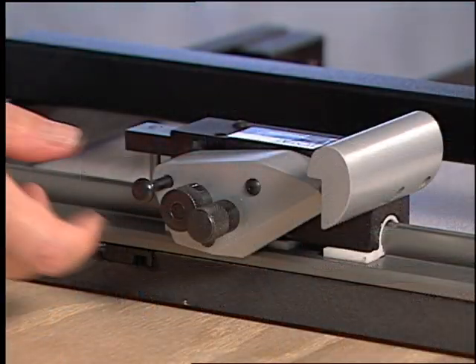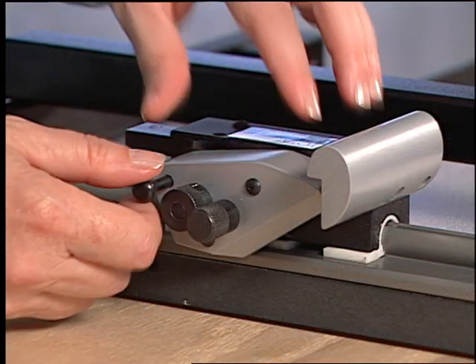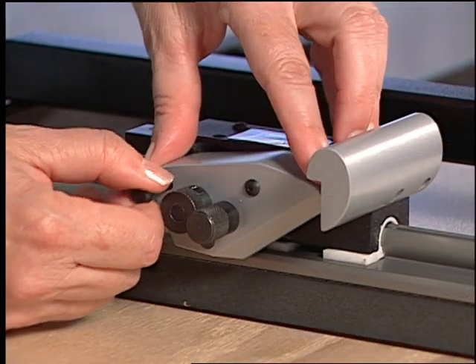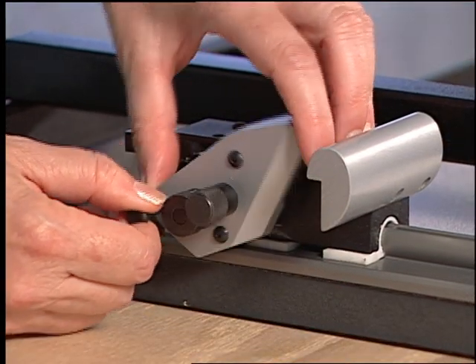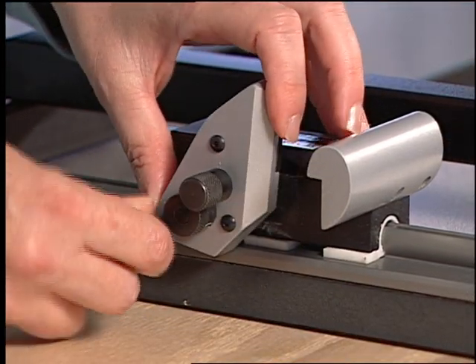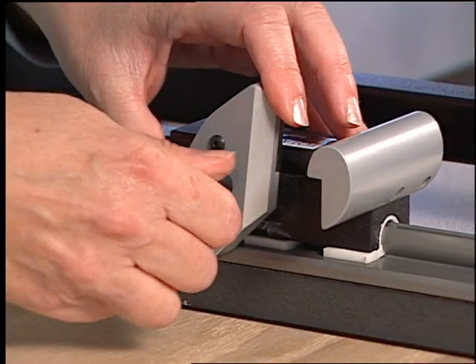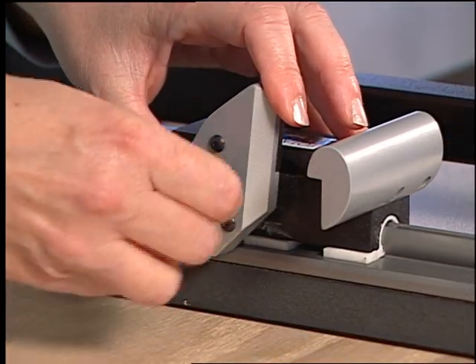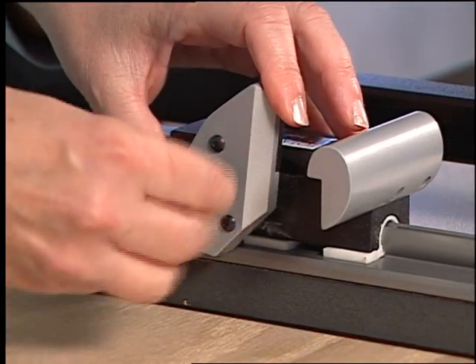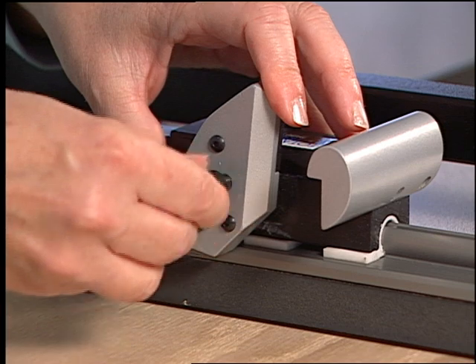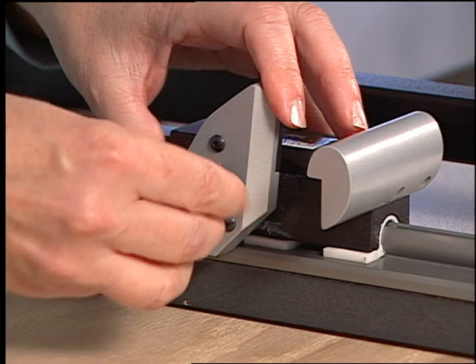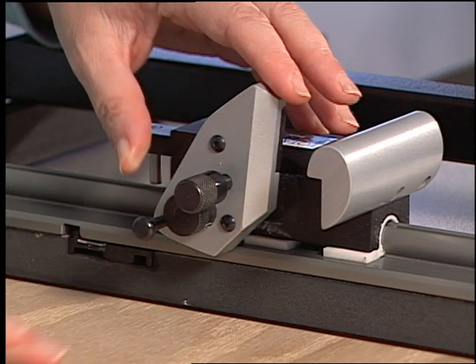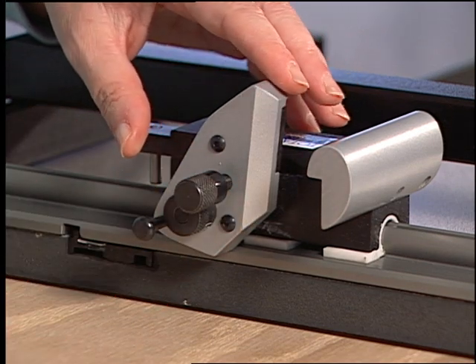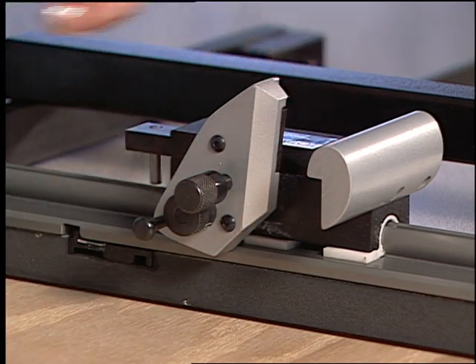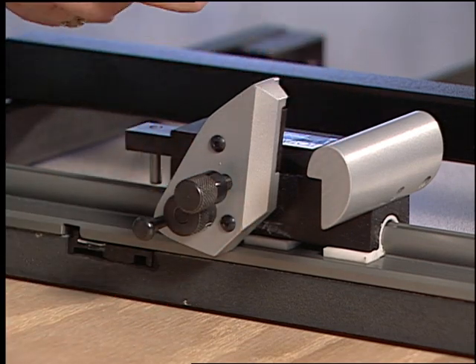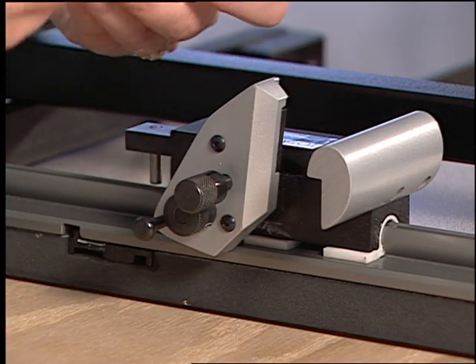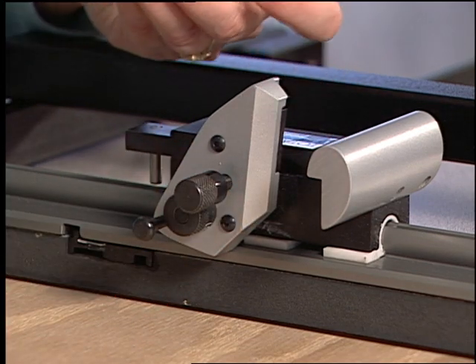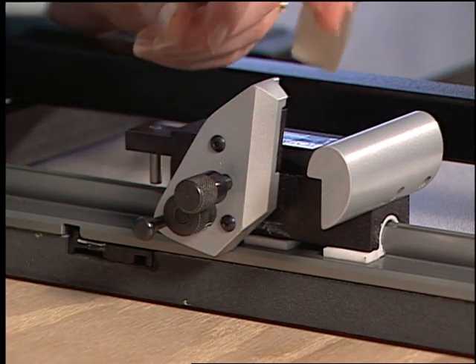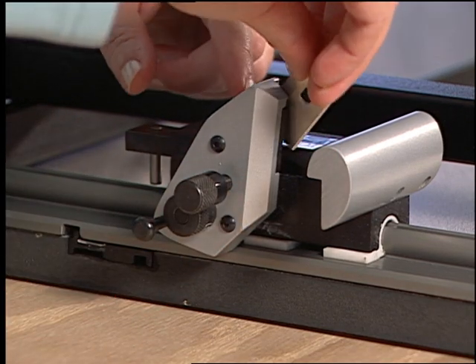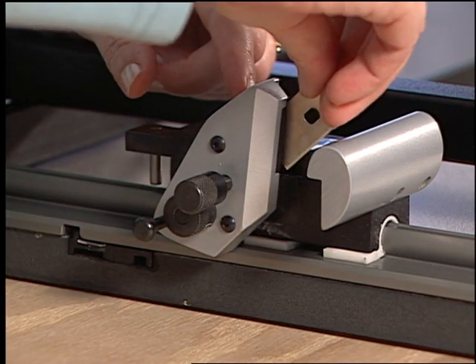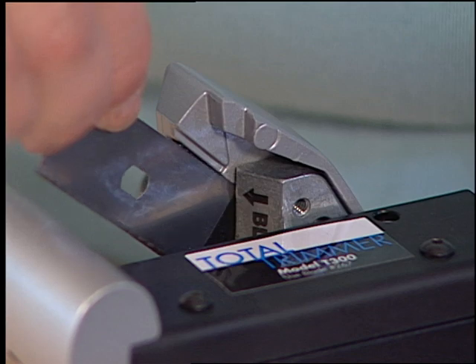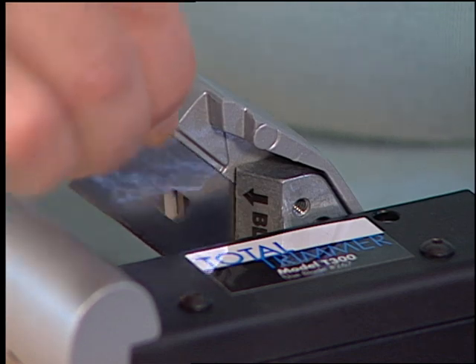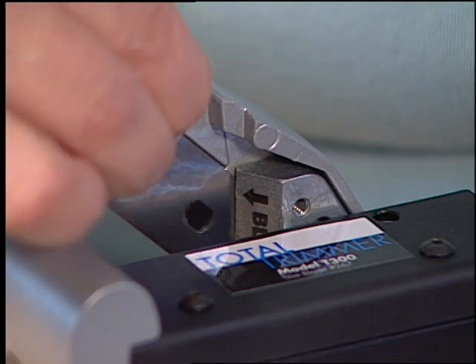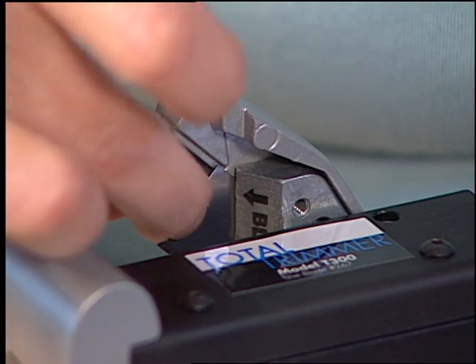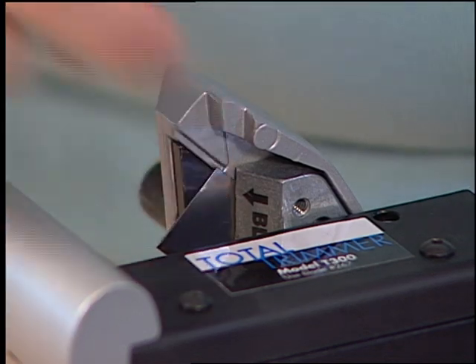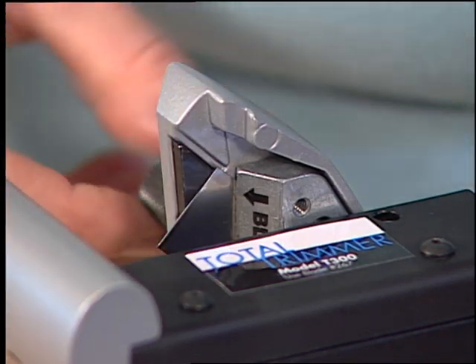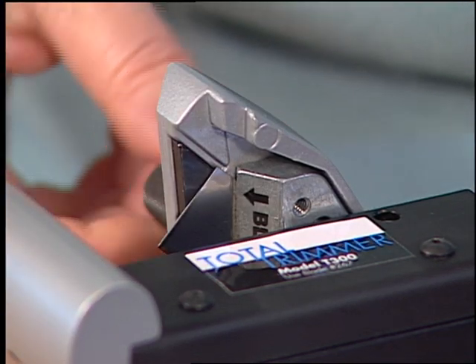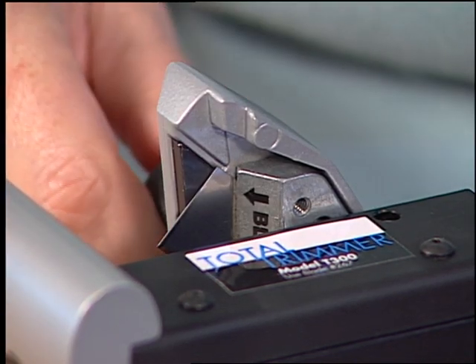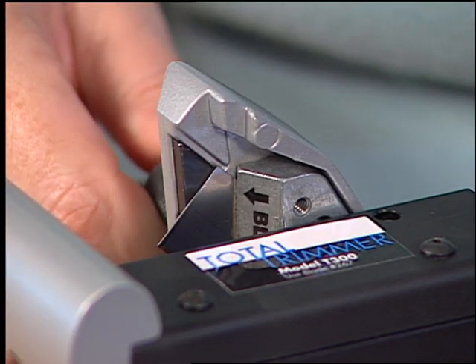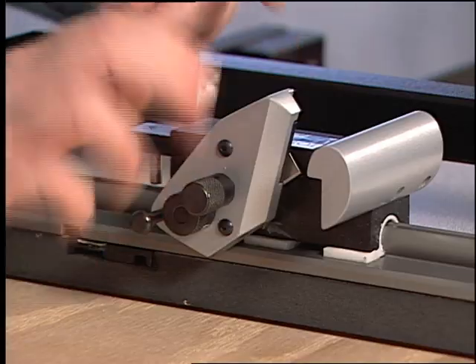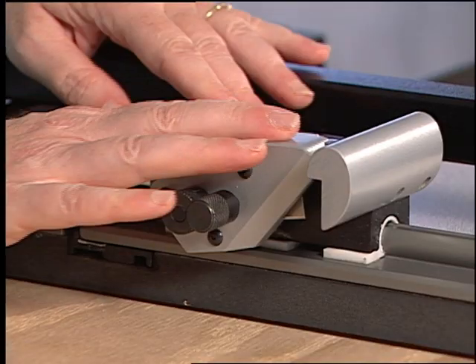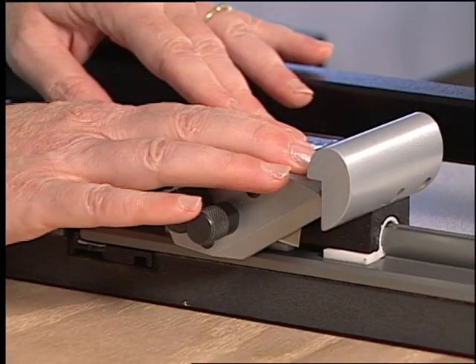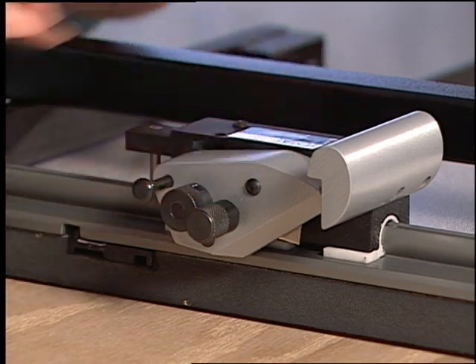To install the blade, release the blade holding knob and insert one blade sharp side down. Tighten the blade holding knob and replace the cutting head to the neutral position.